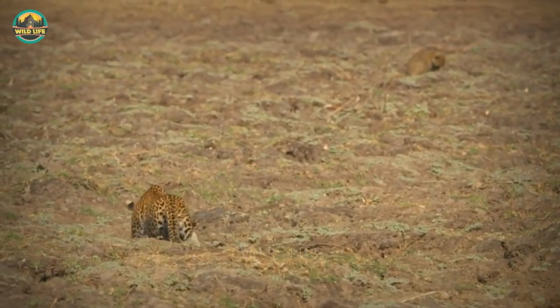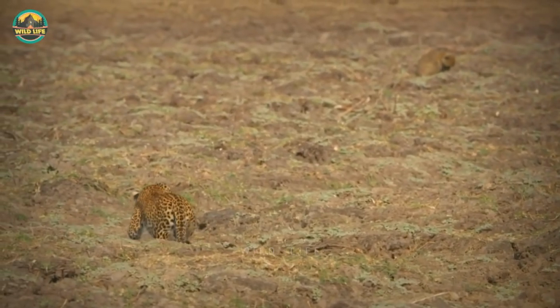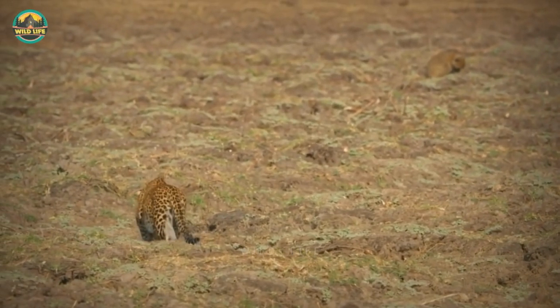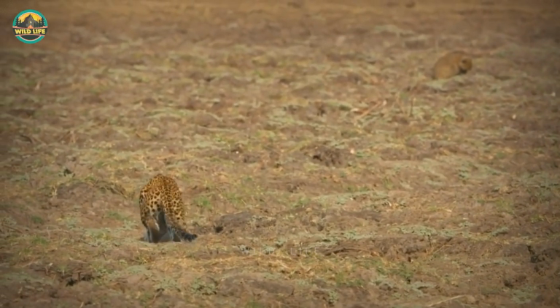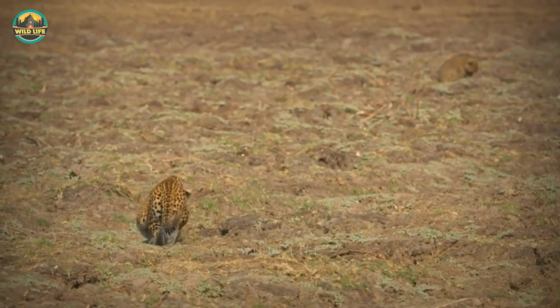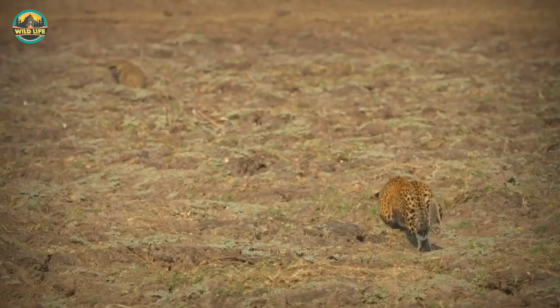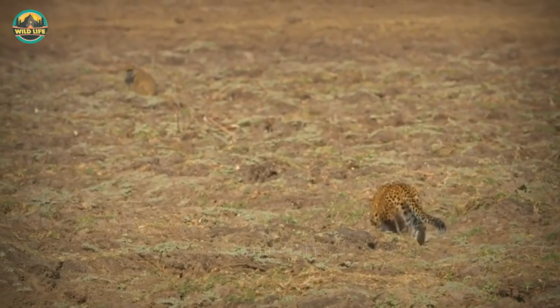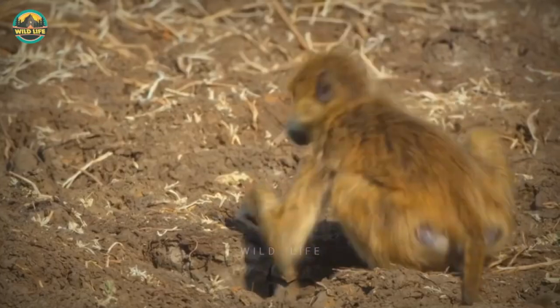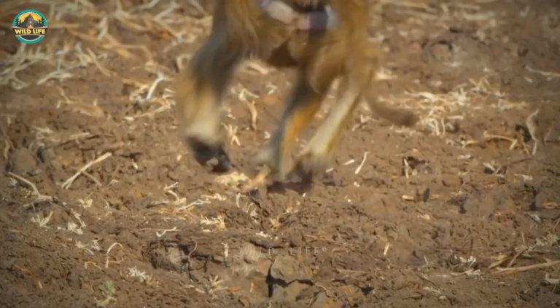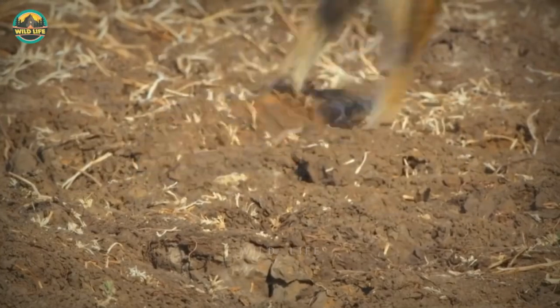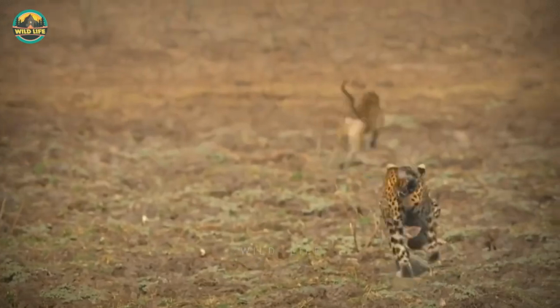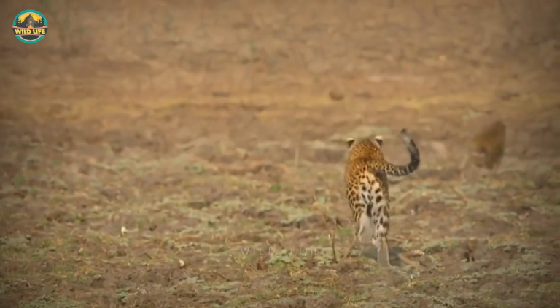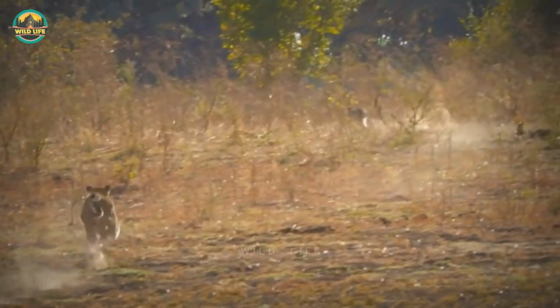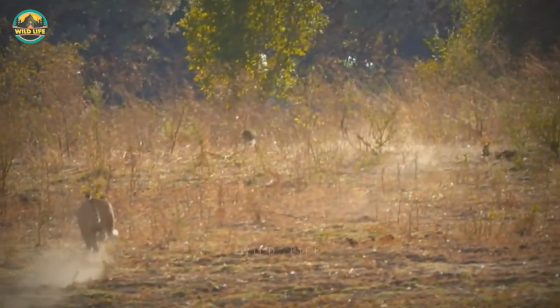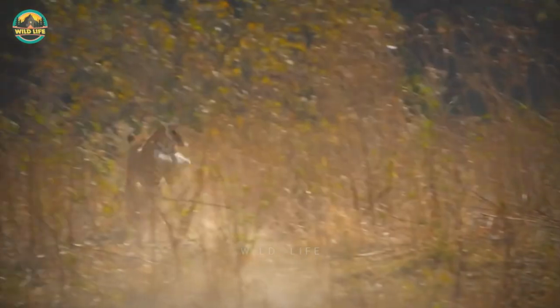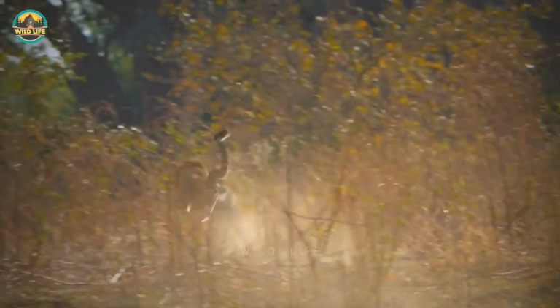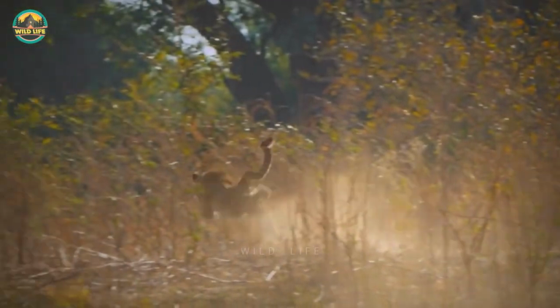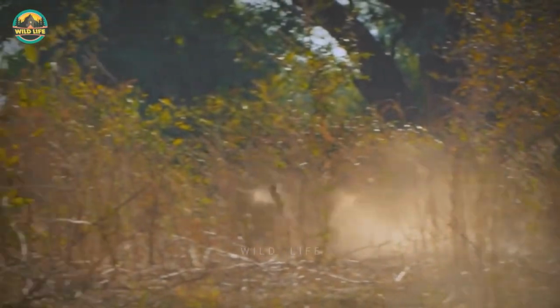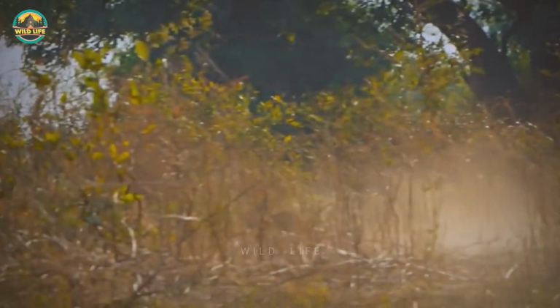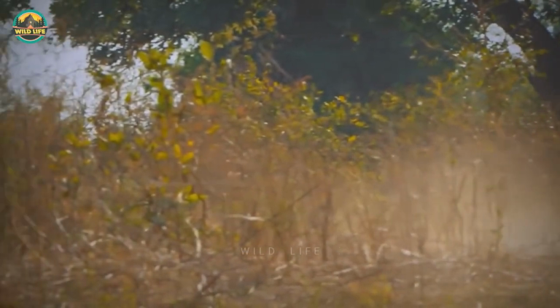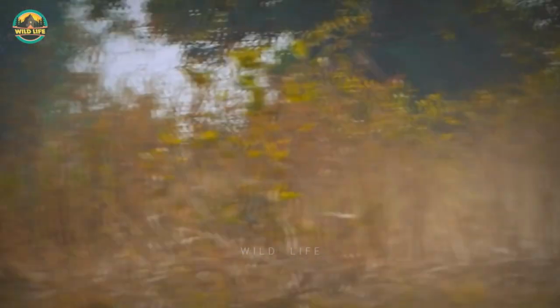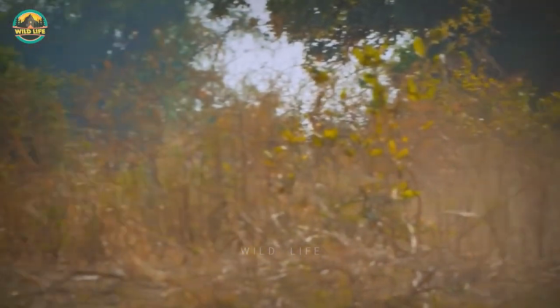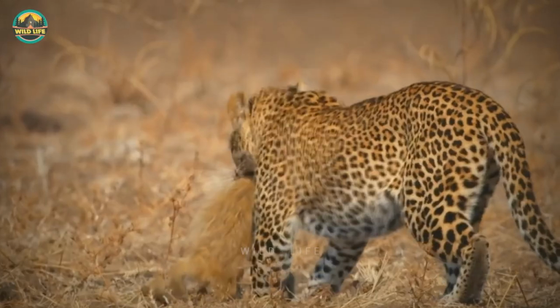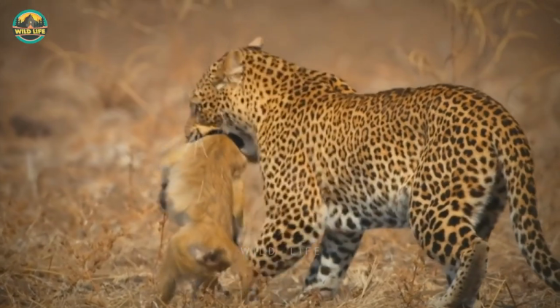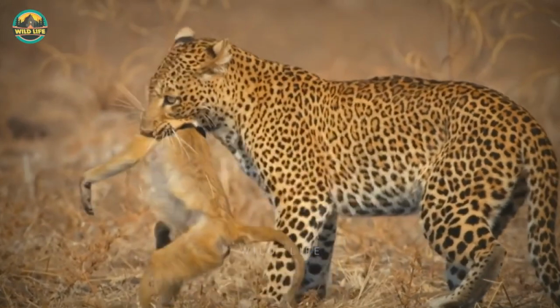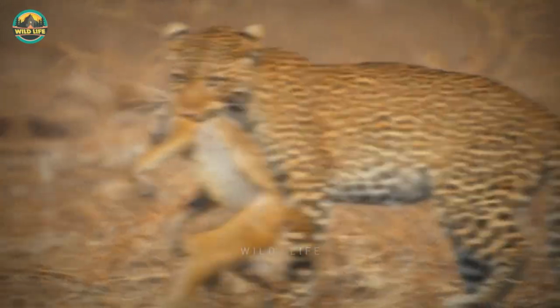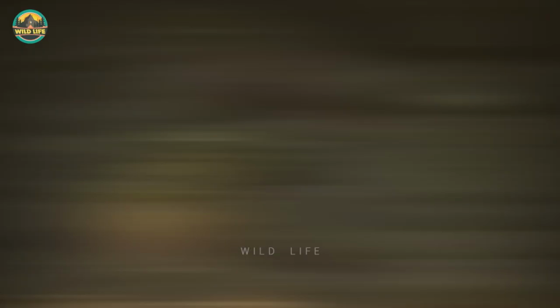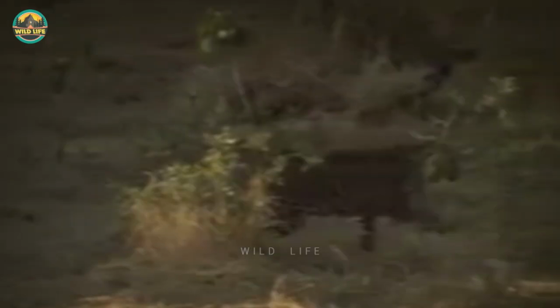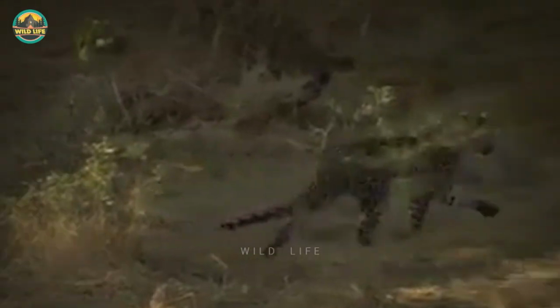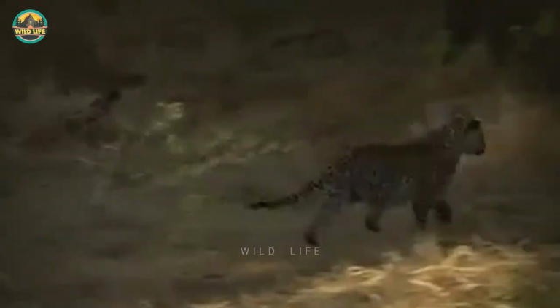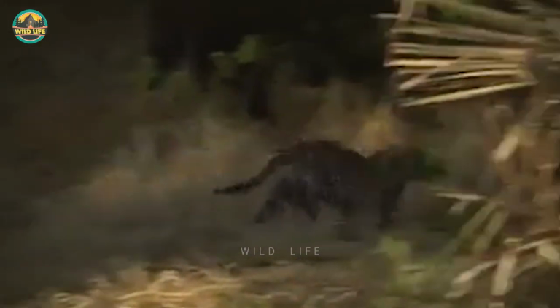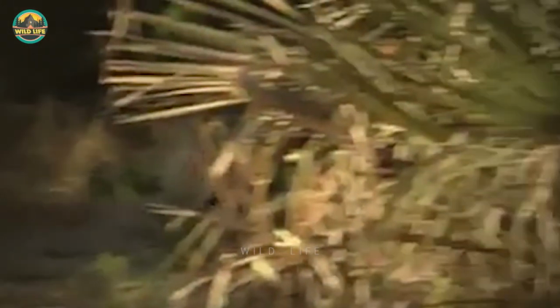Number 37: A normal leopard would never dare stalk baboons in broad daylight. The troop appears completely unaware of the impending threat. She's out in the open but remarkably unseen. She goes for the kill and comes away with a minor but significant victory — her cub will be taken care of.